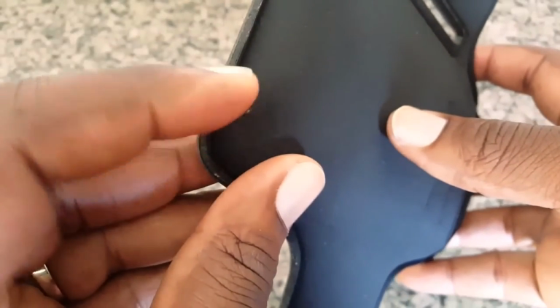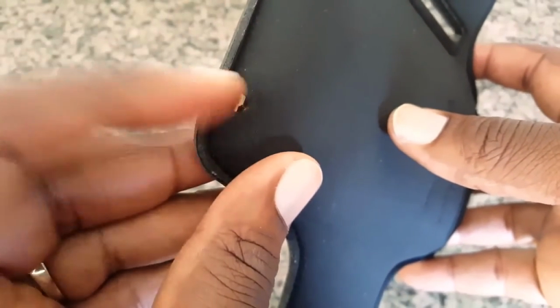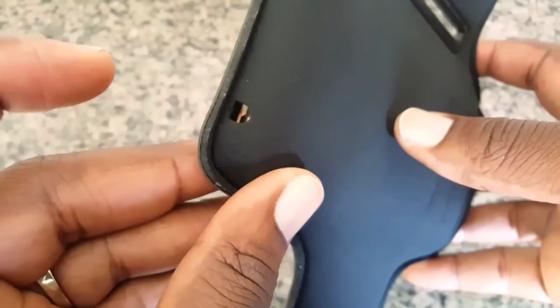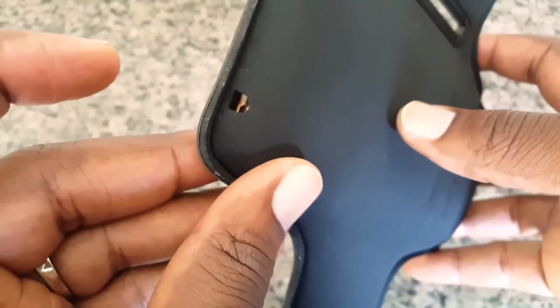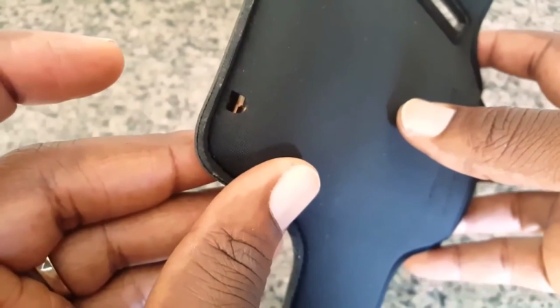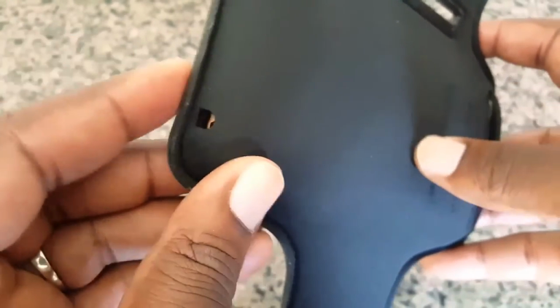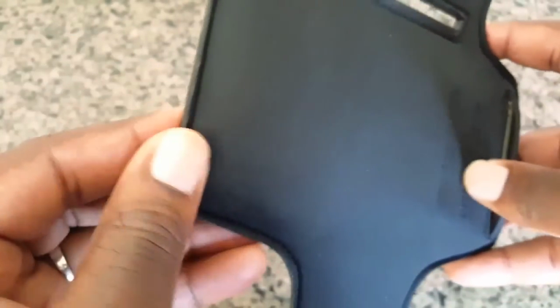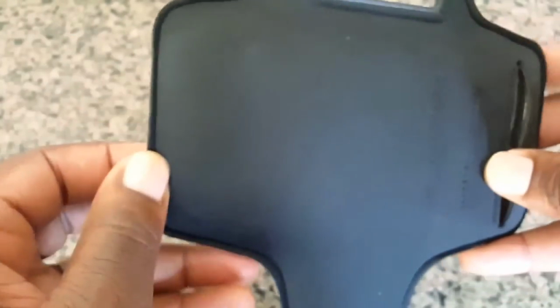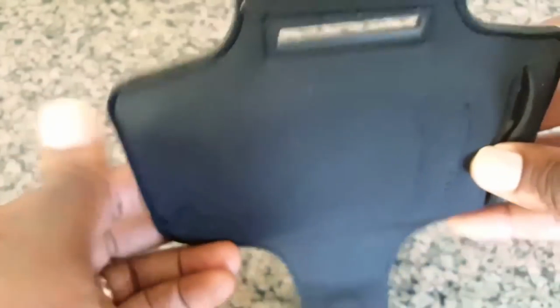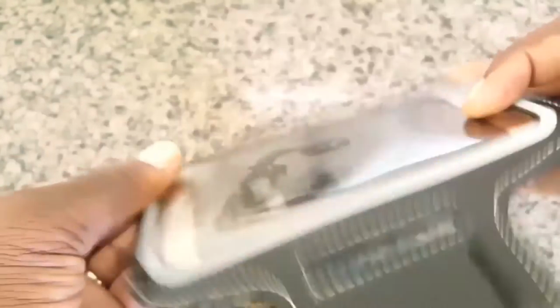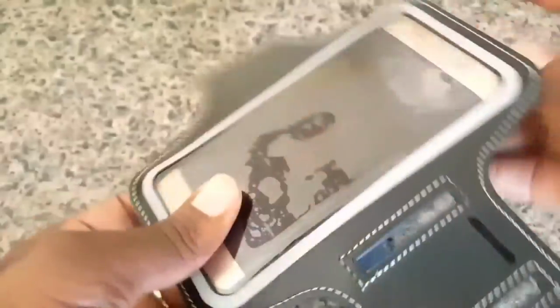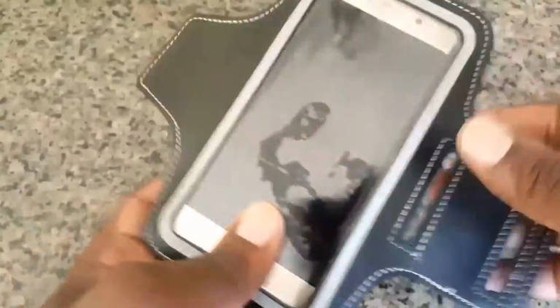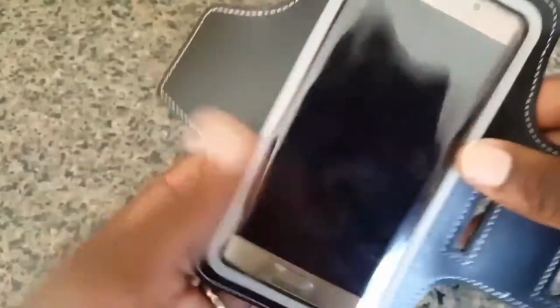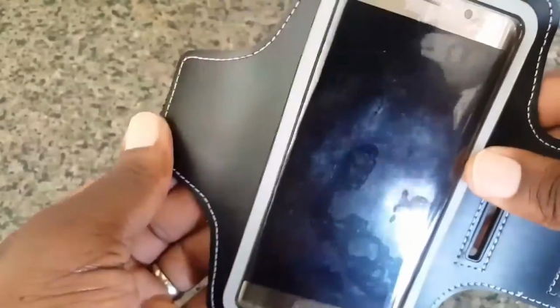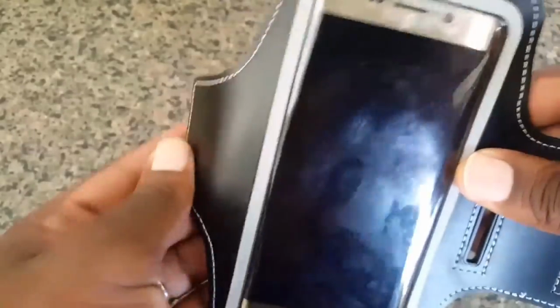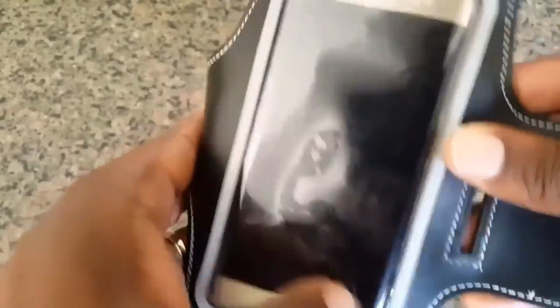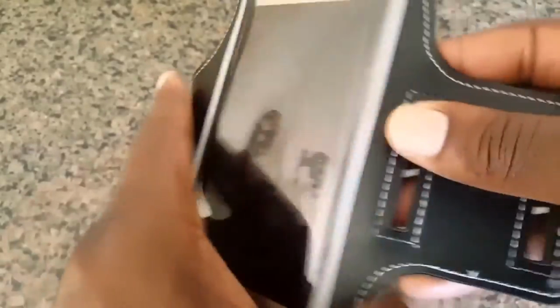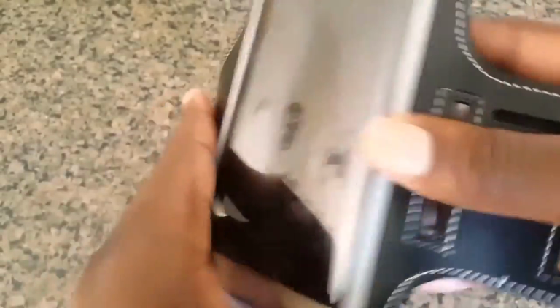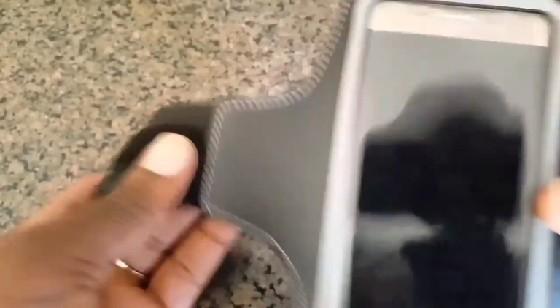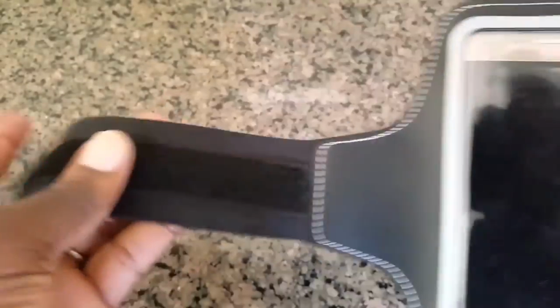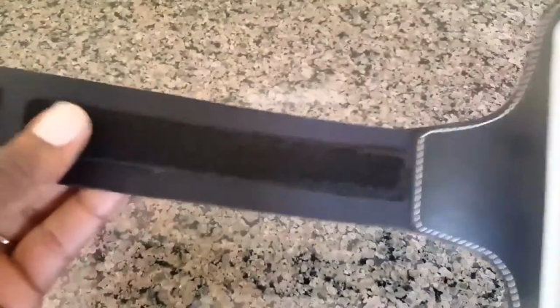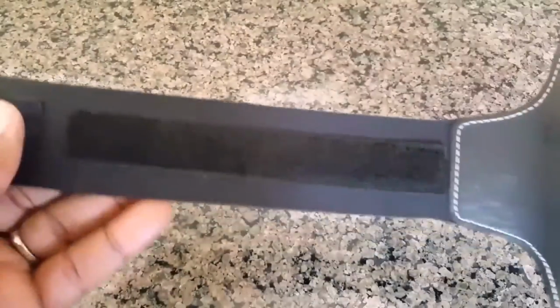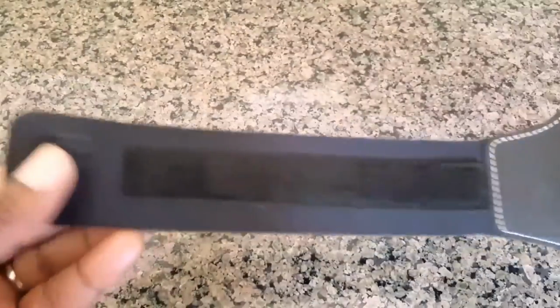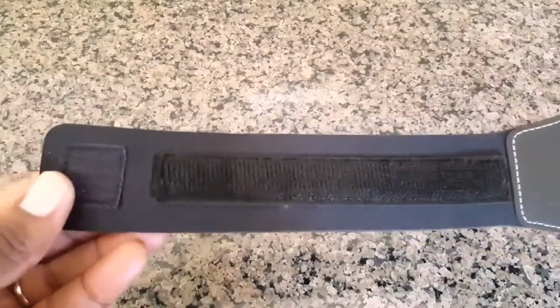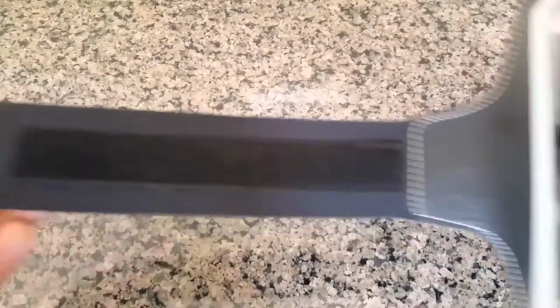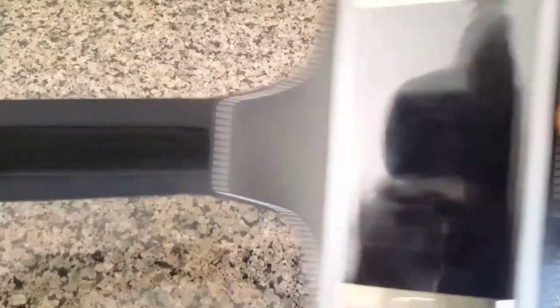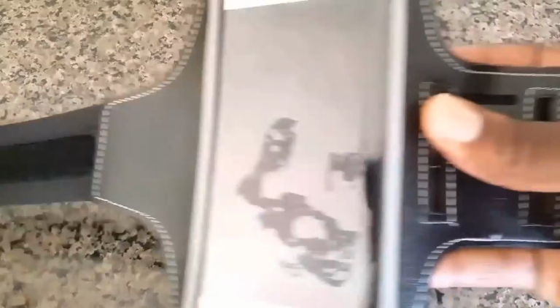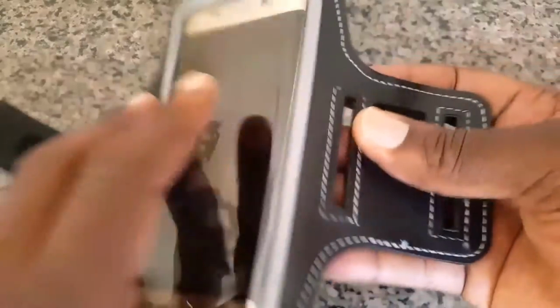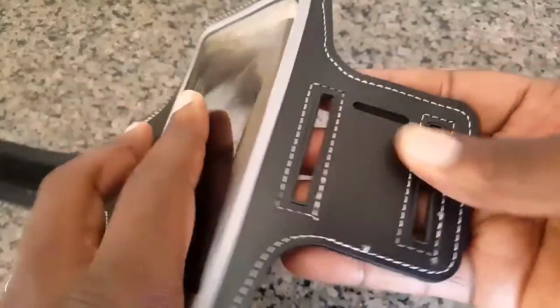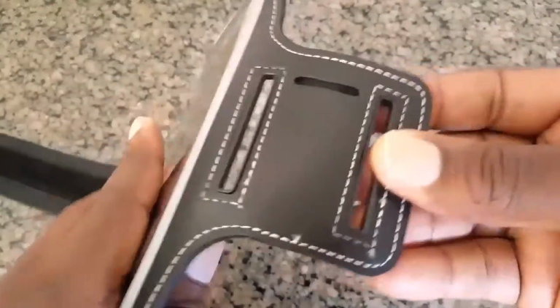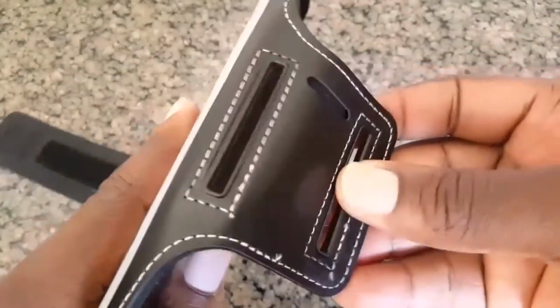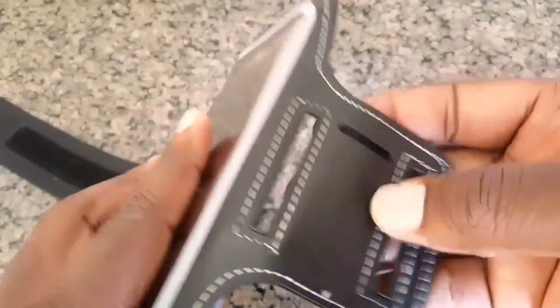And there you have it — all around a great armband. Let me know what your thoughts are in the comment section below. Also please click like, subscribe, and share. And as always, thank you for watching.